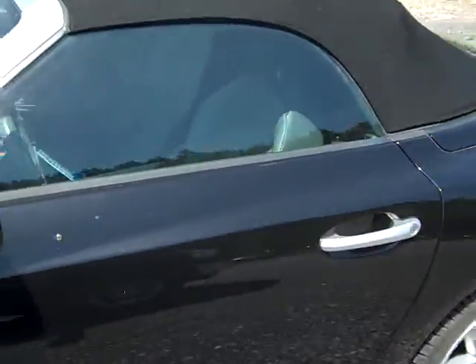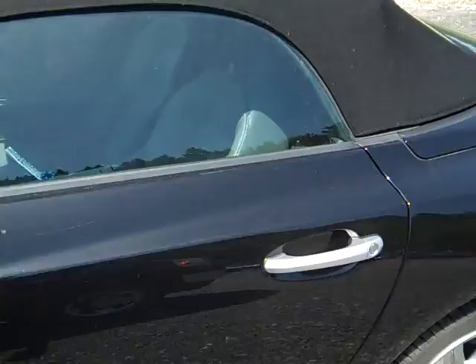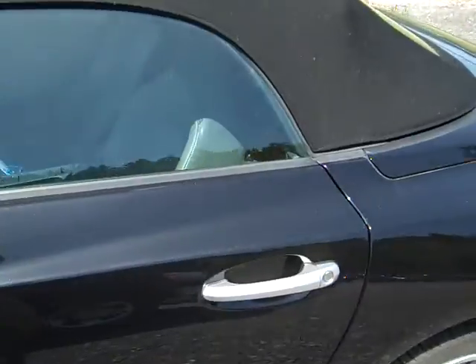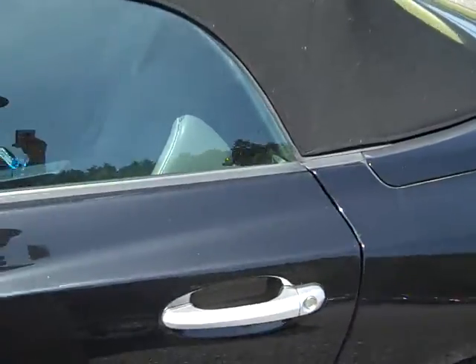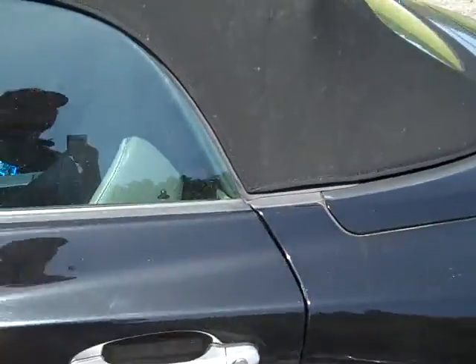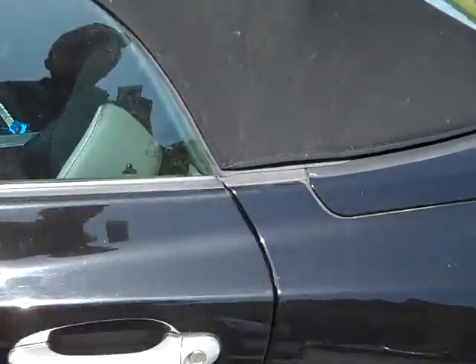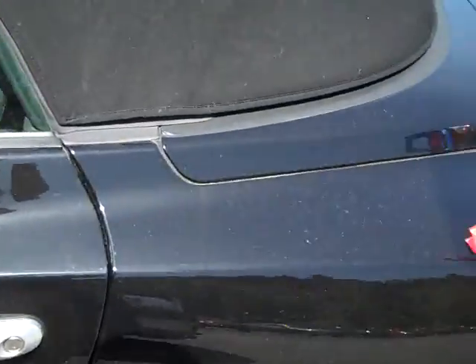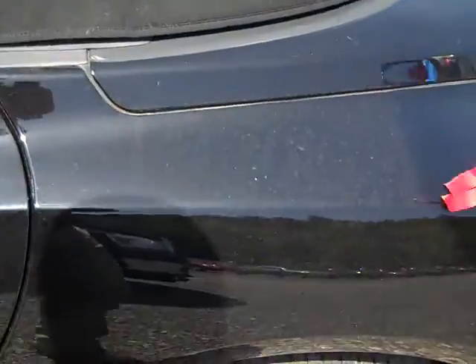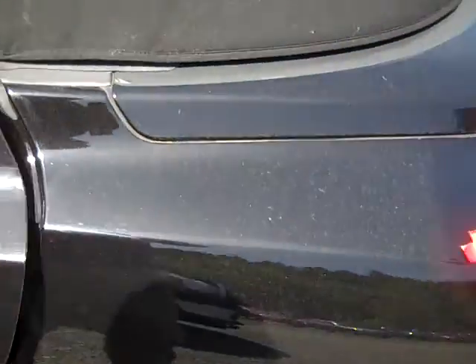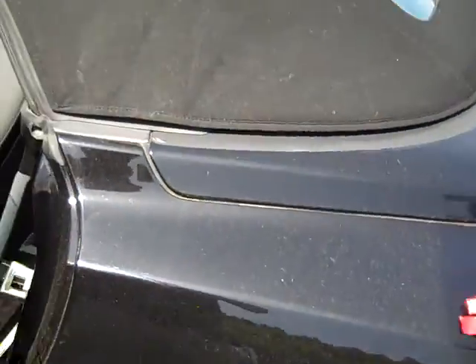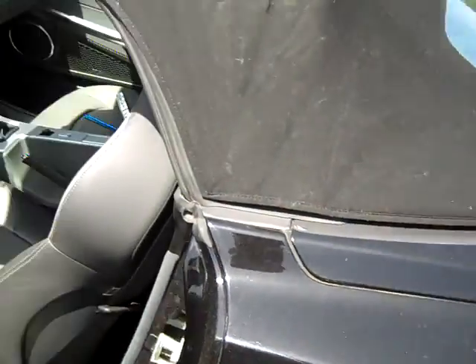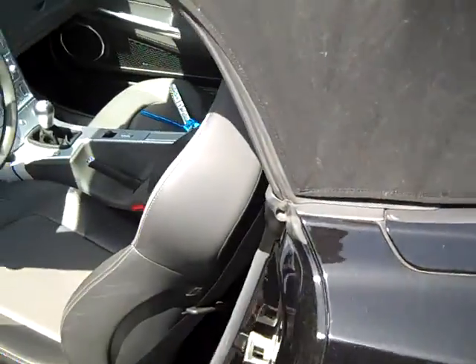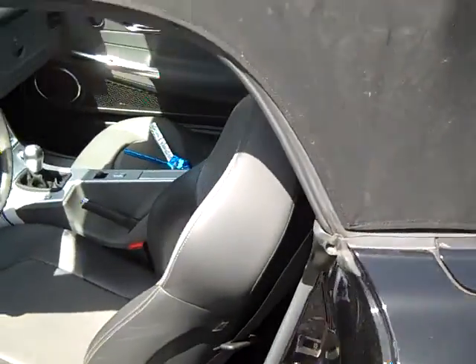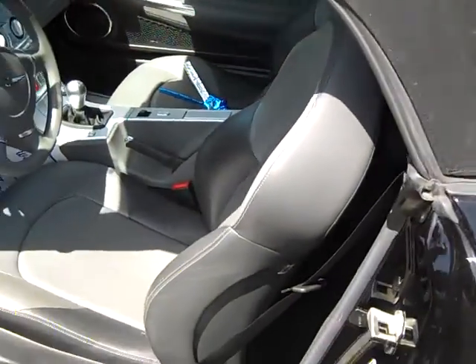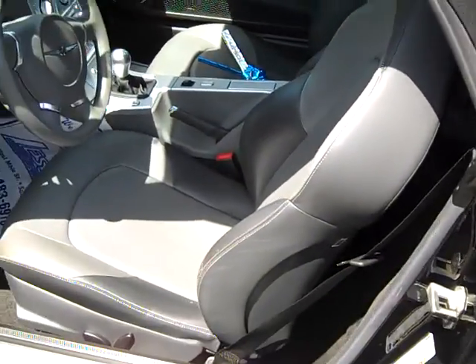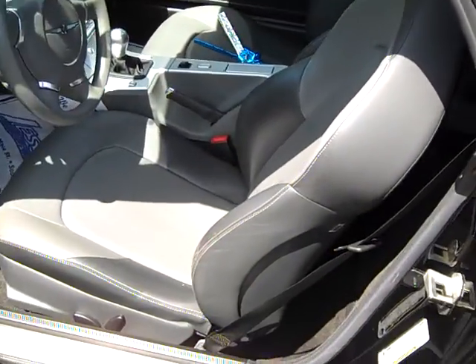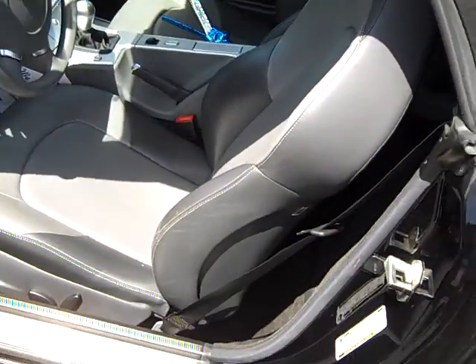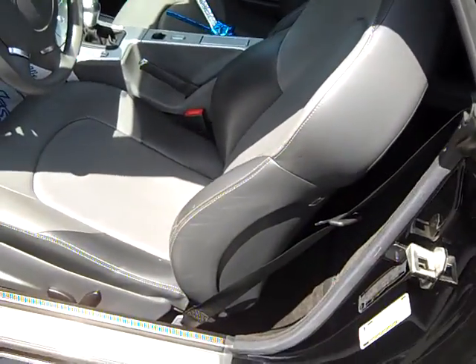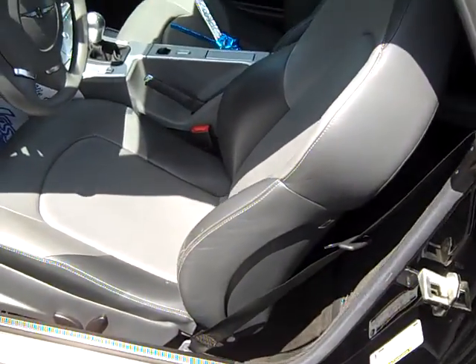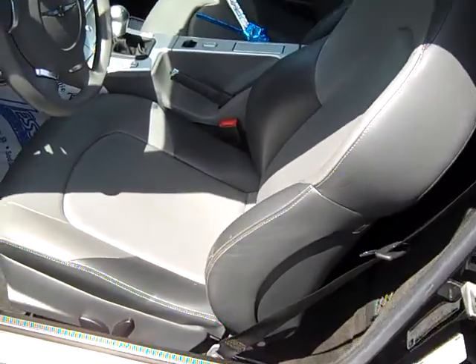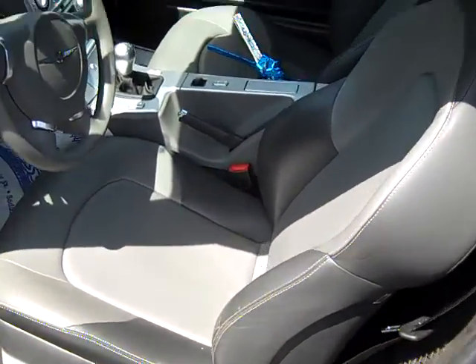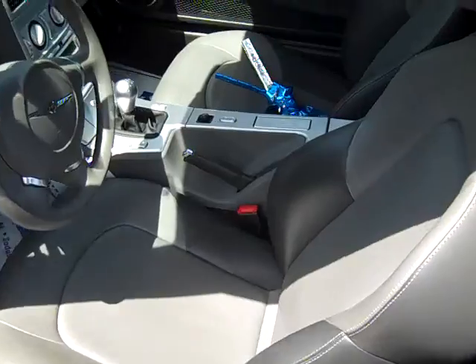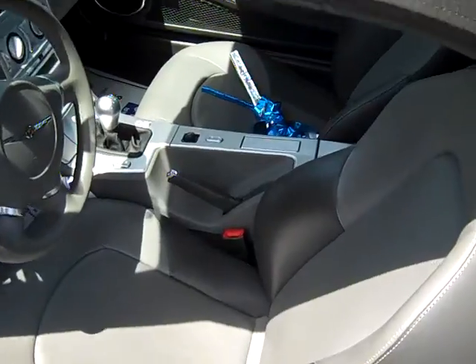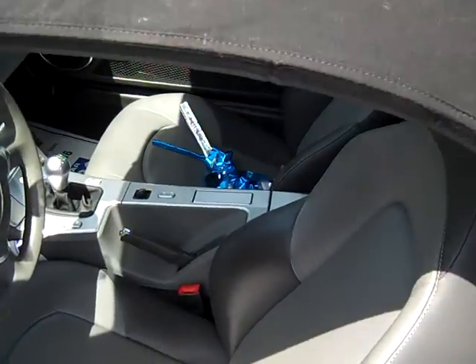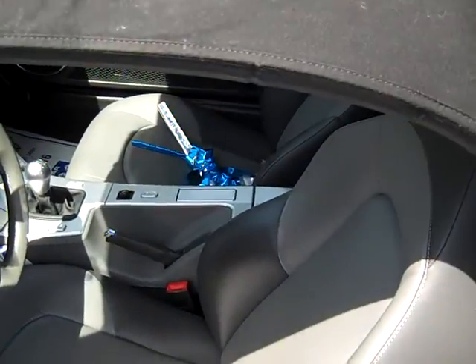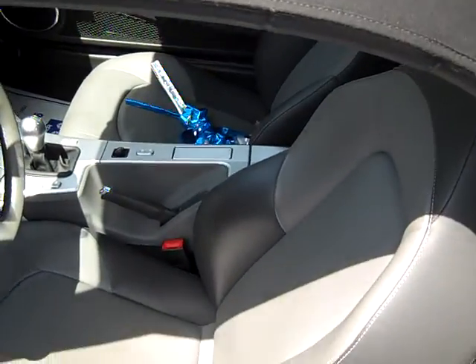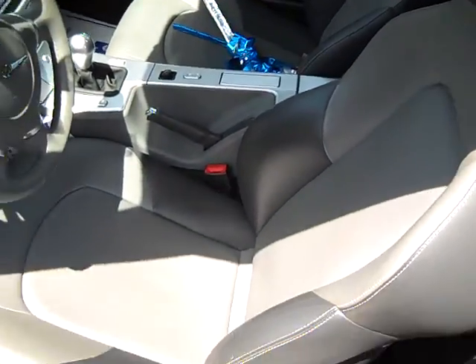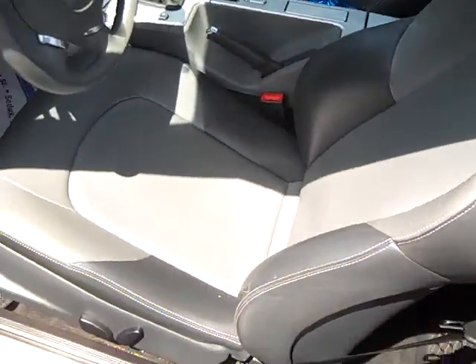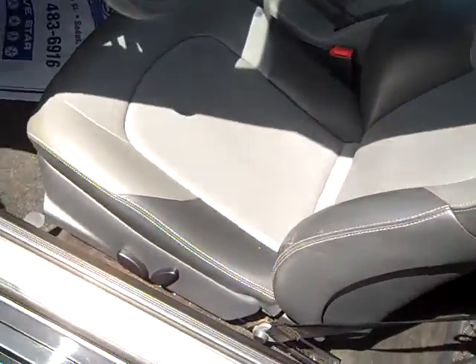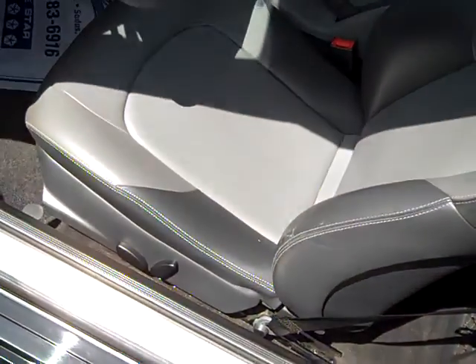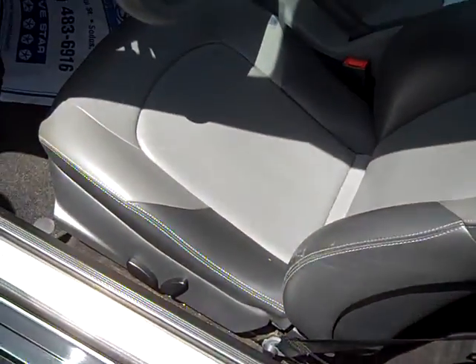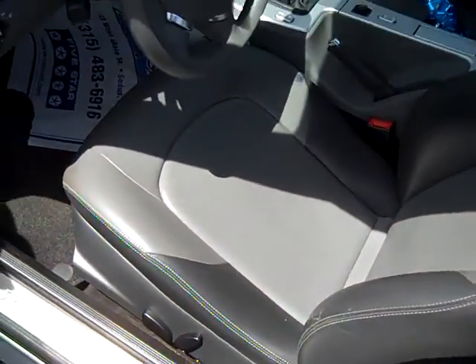Open the driver's door: leather interior, seating for two, power seats.